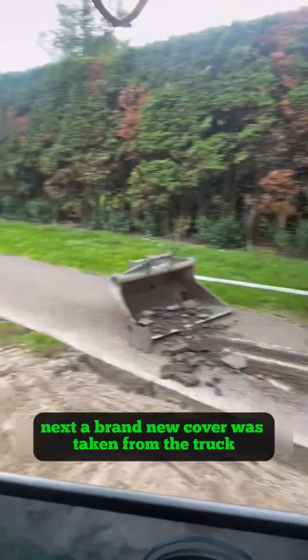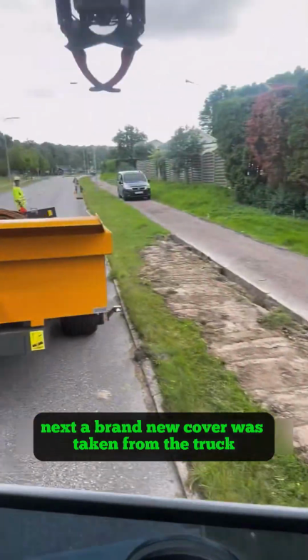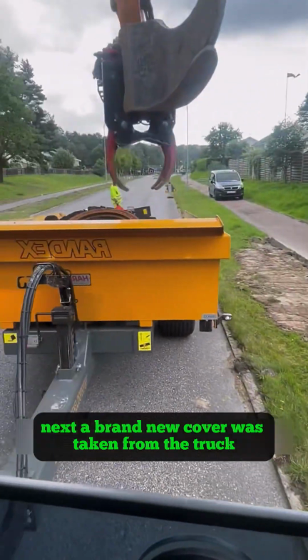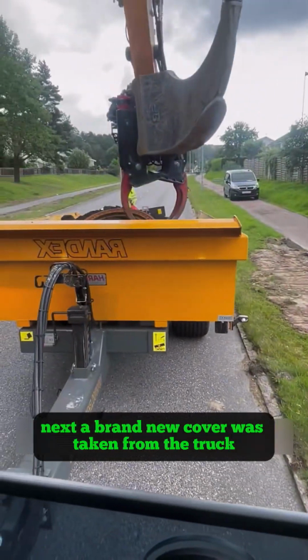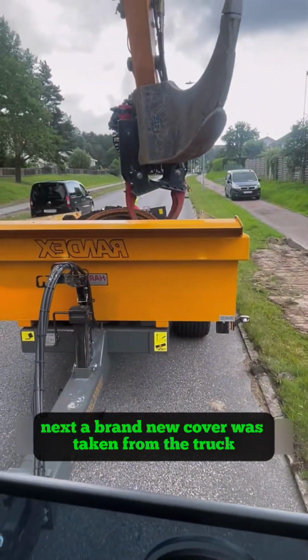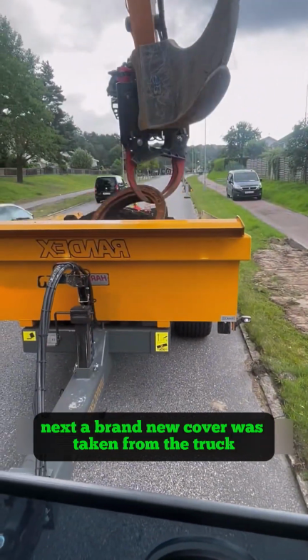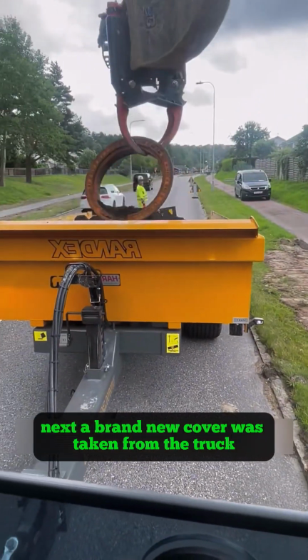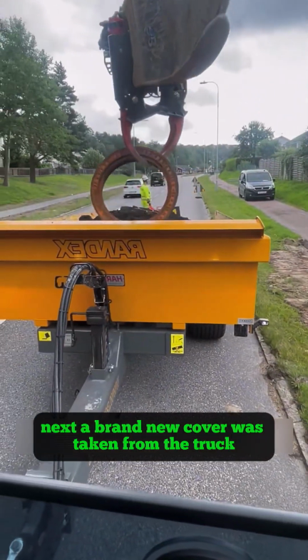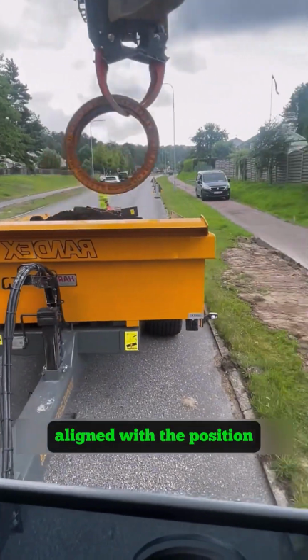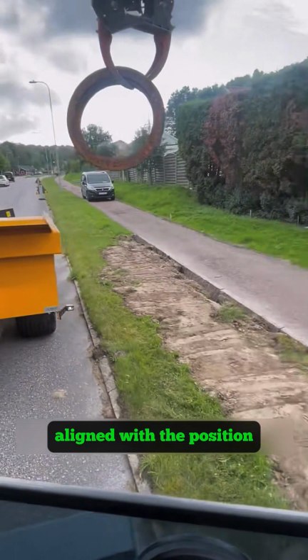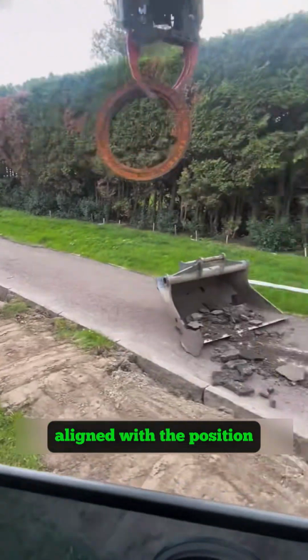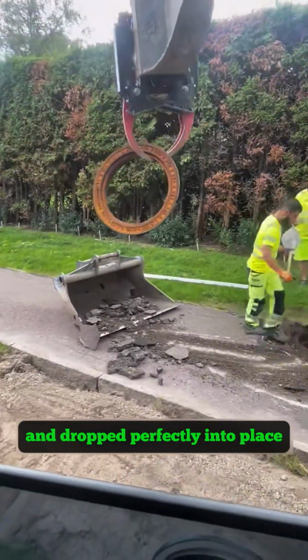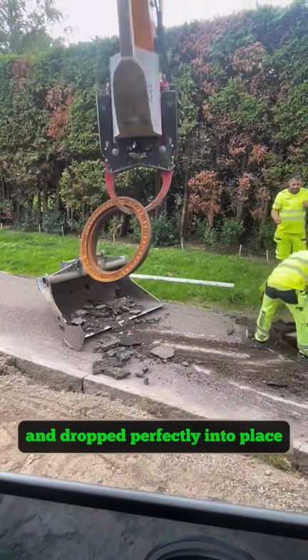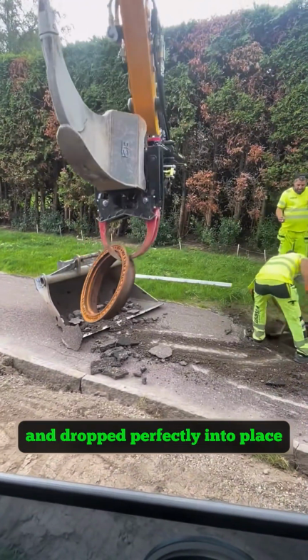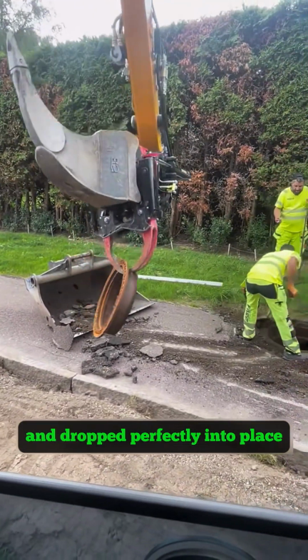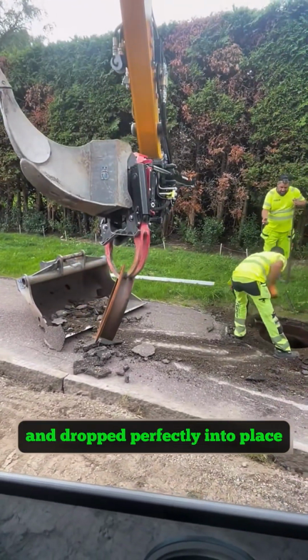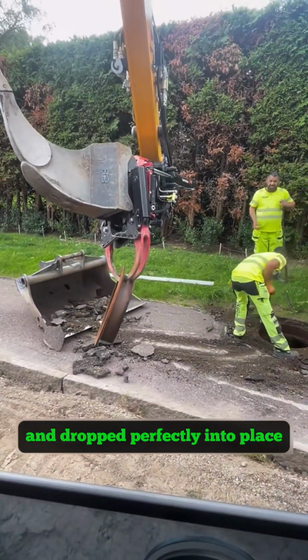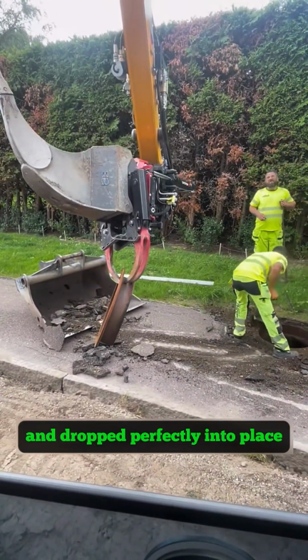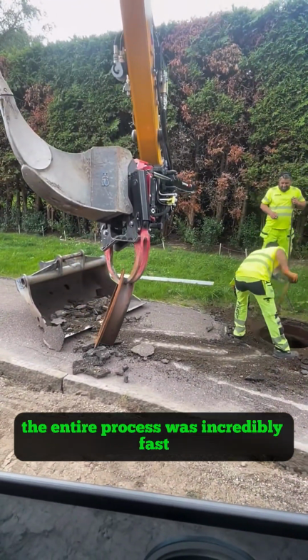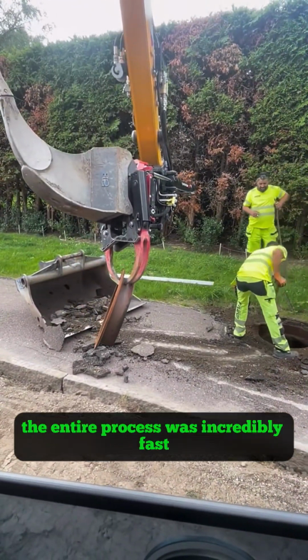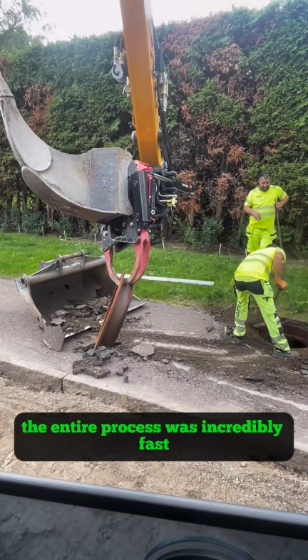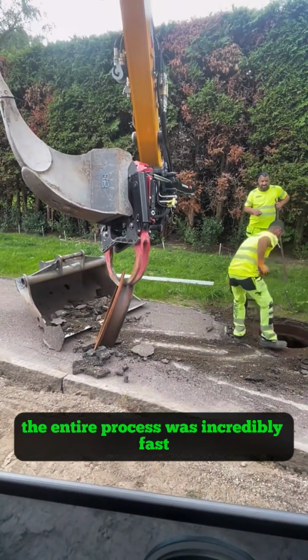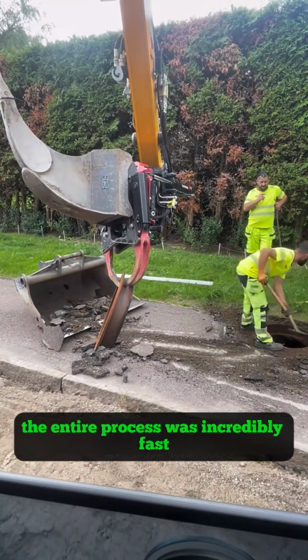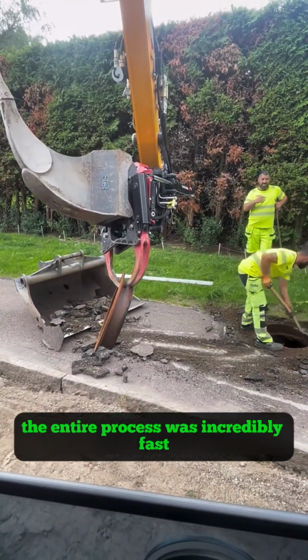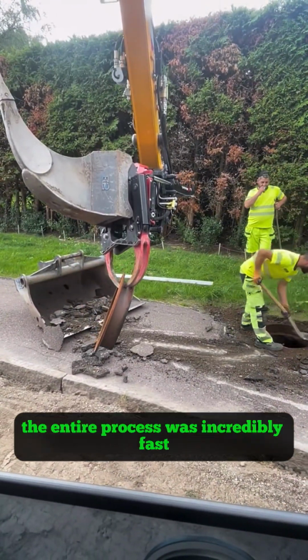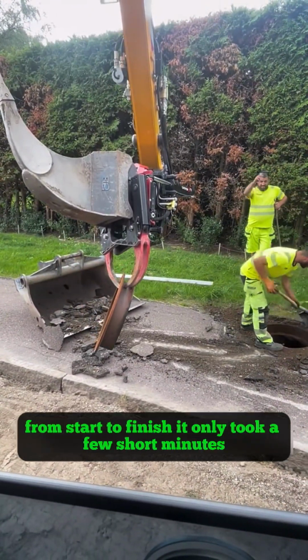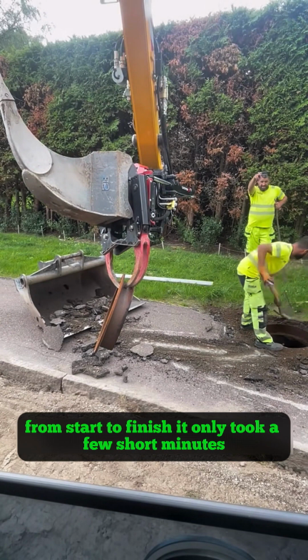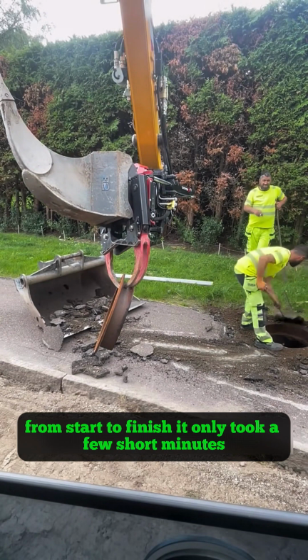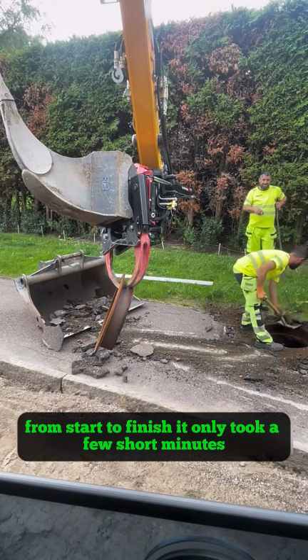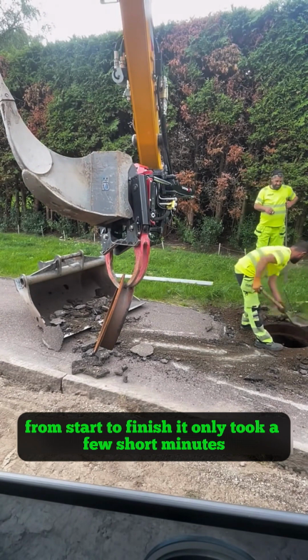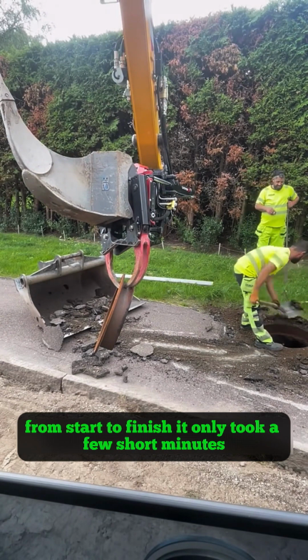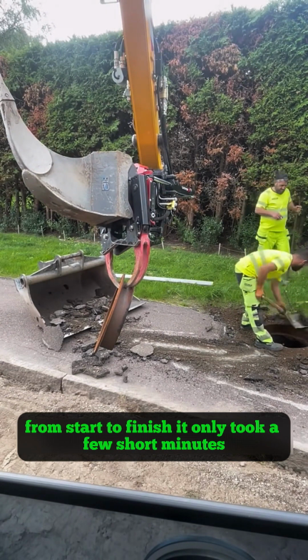Next, a brand new cover was taken from the truck, aligned with the position, and dropped perfectly into place. The entire process was incredibly fast — from start to finish, it only took a few short minutes.